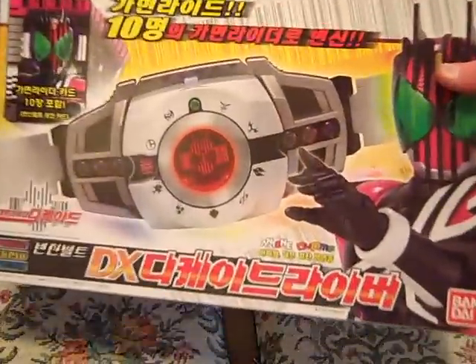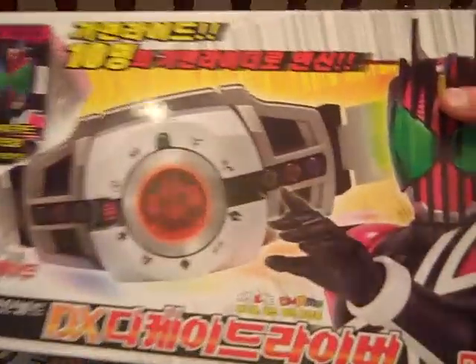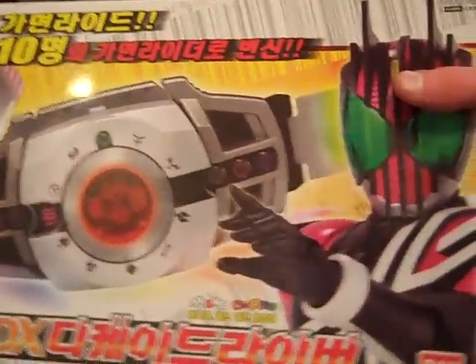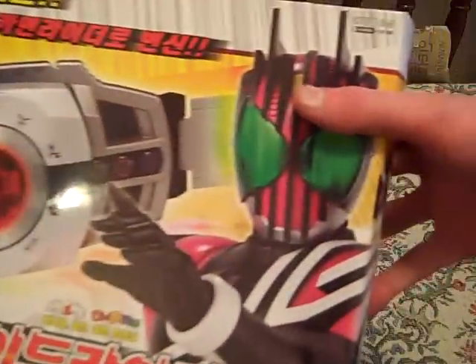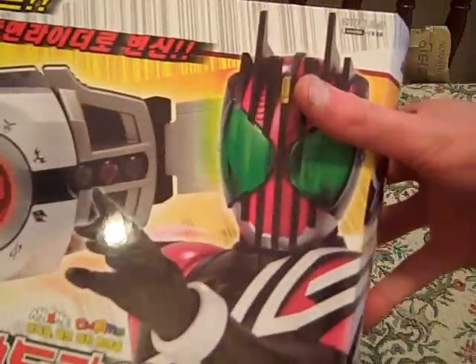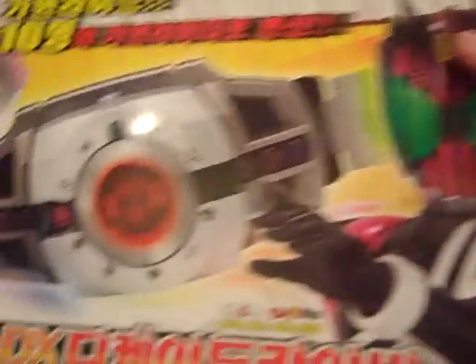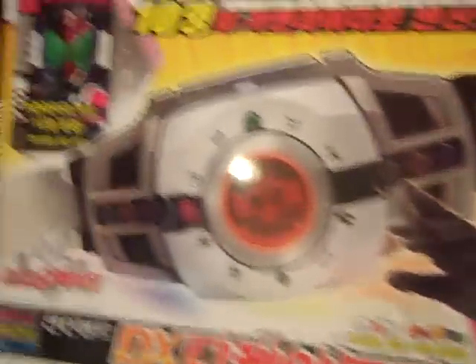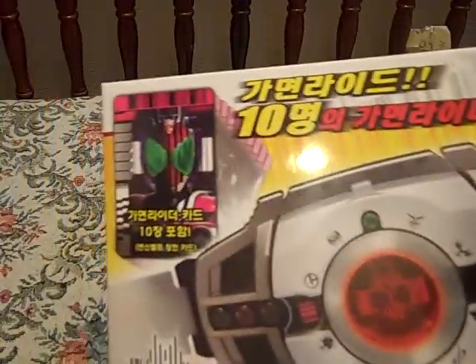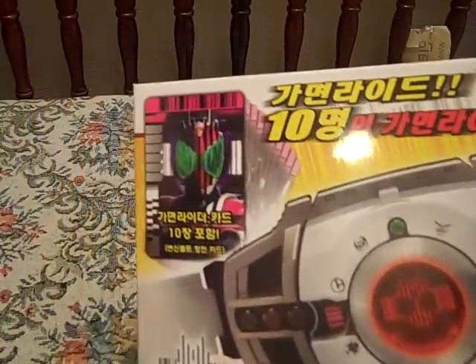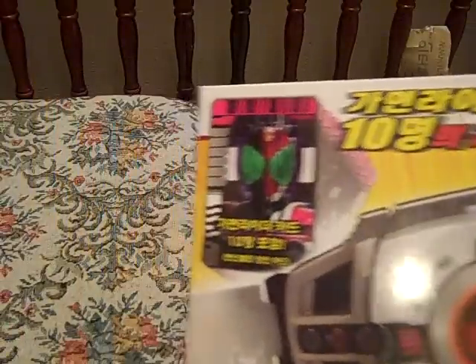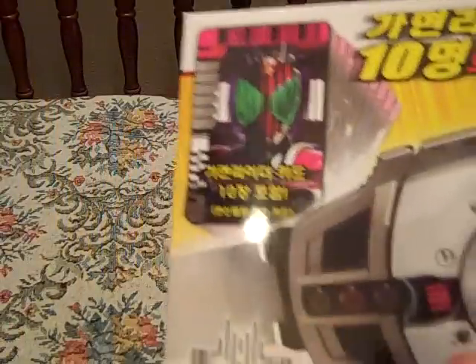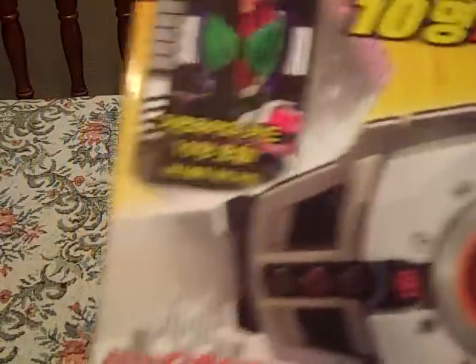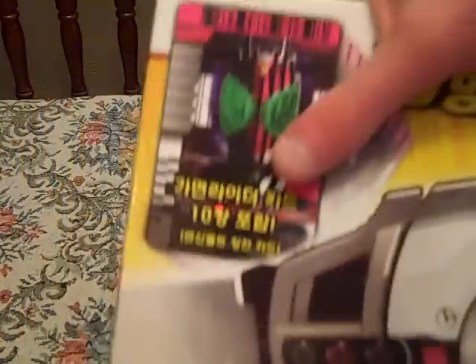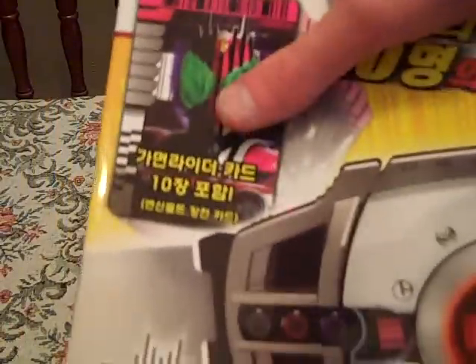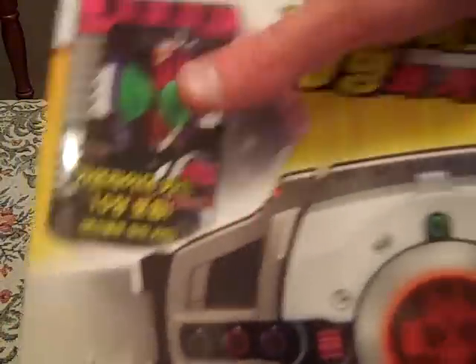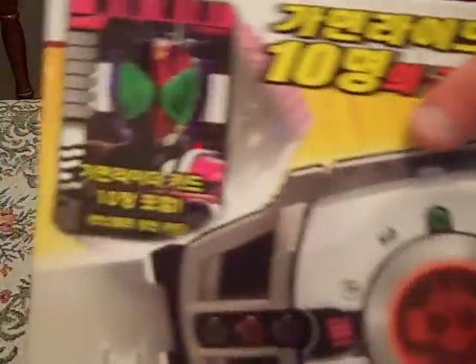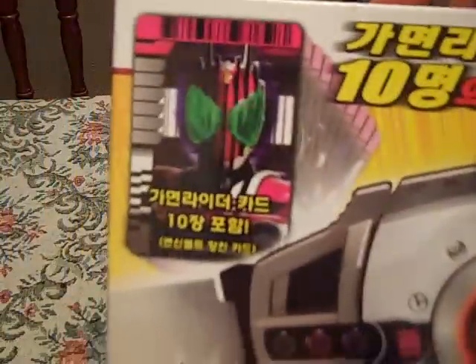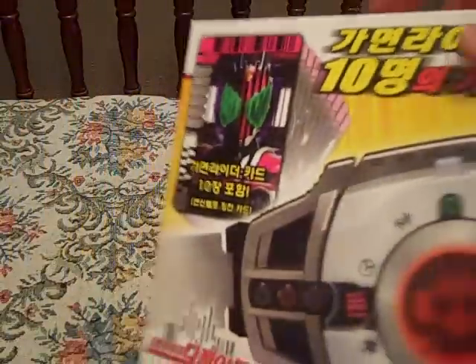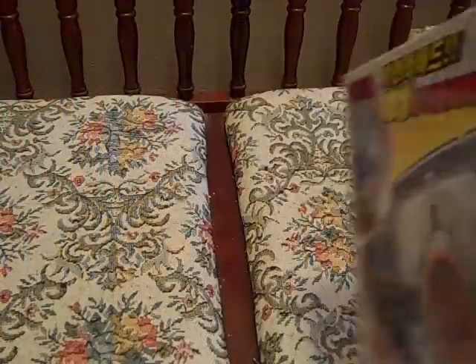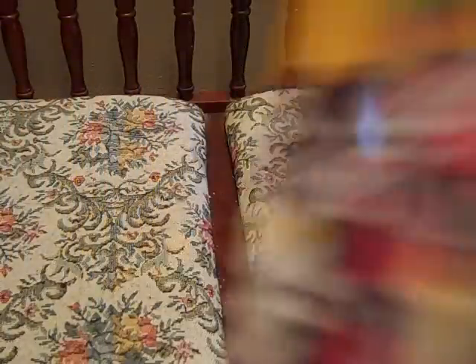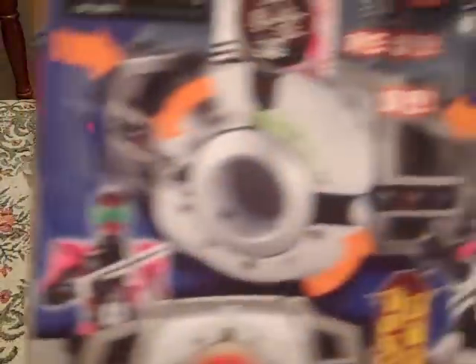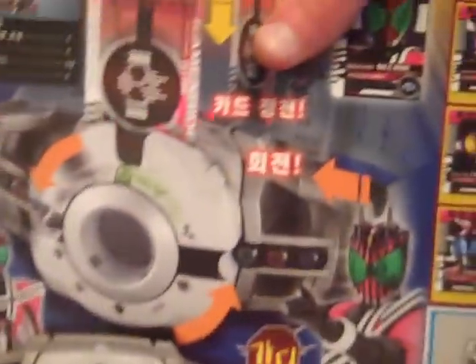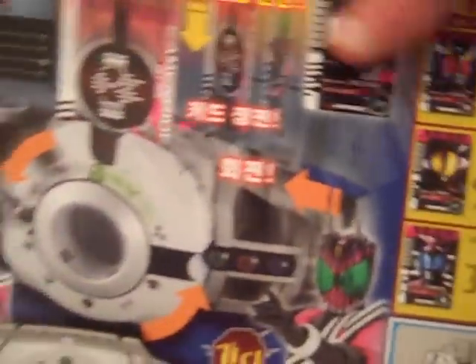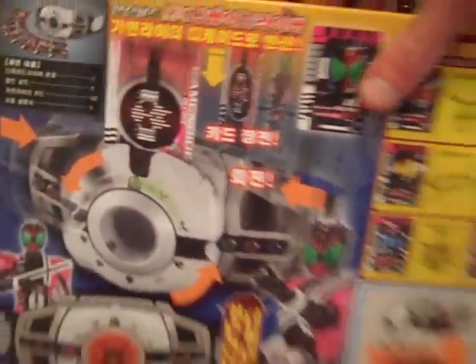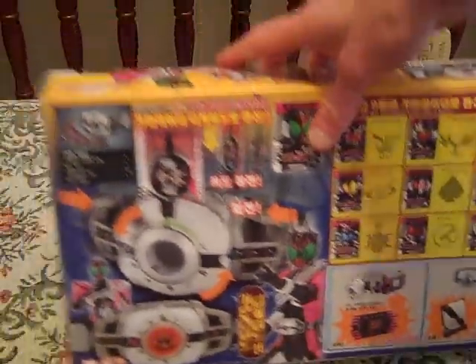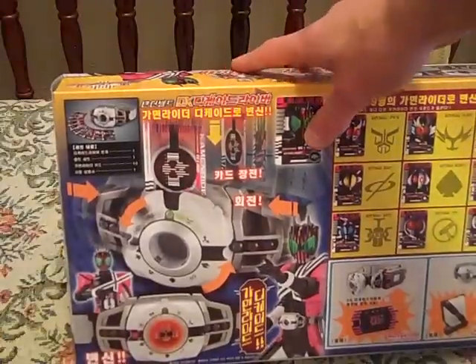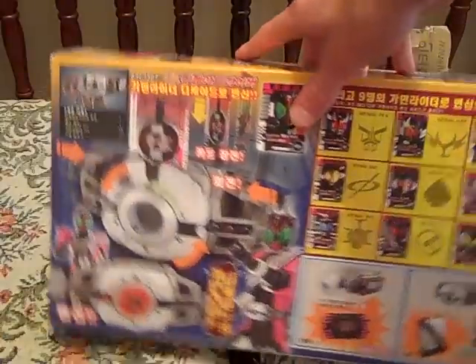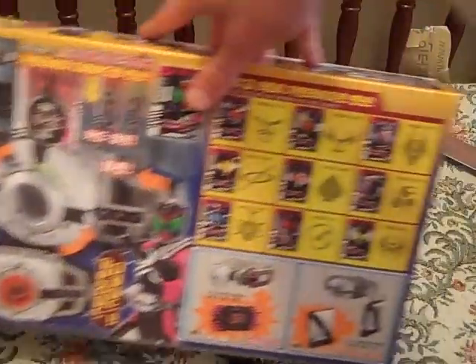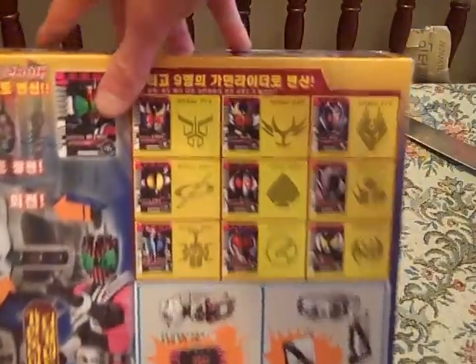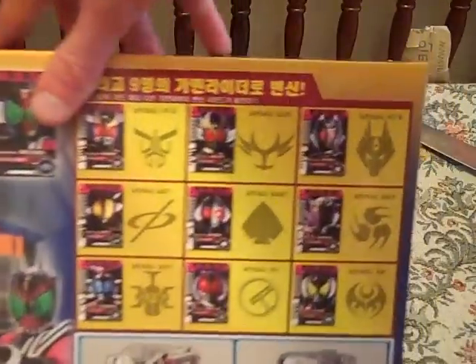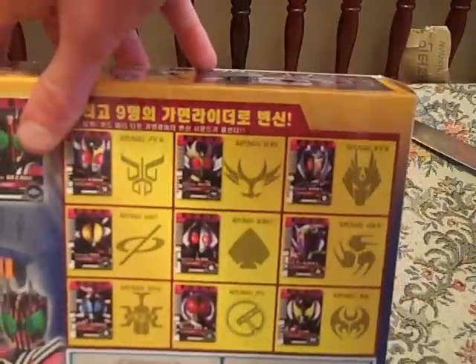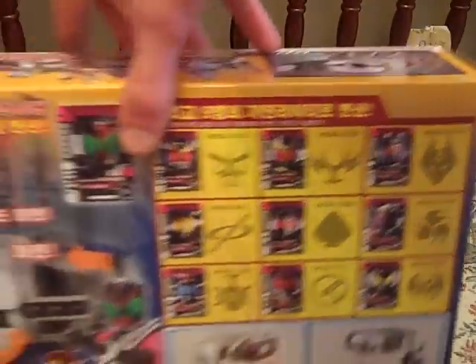On the front we've got the Decade Belt, and it tells you that it comes with ten Kamen Rider cards. Here's the back, which shows you what it comes with.